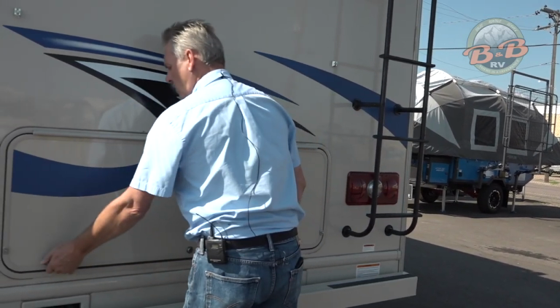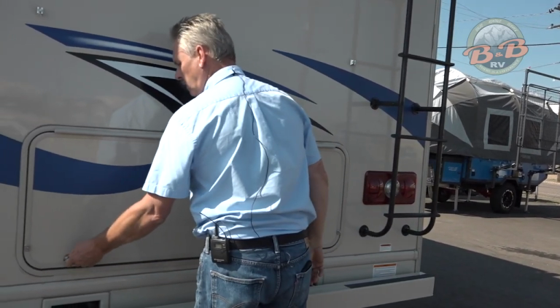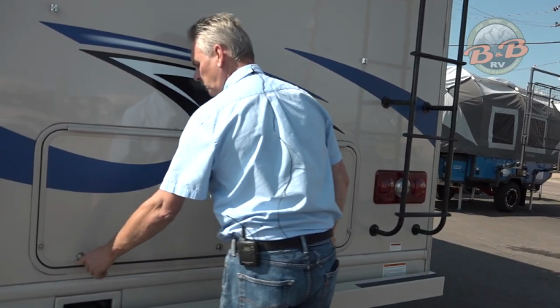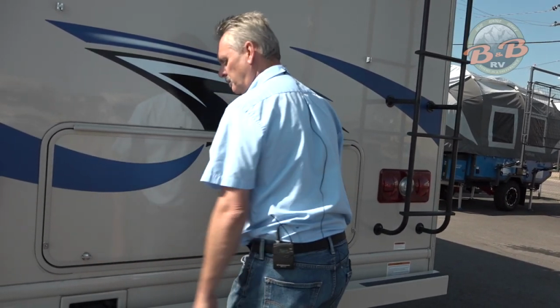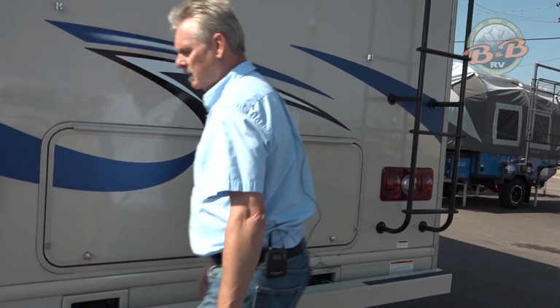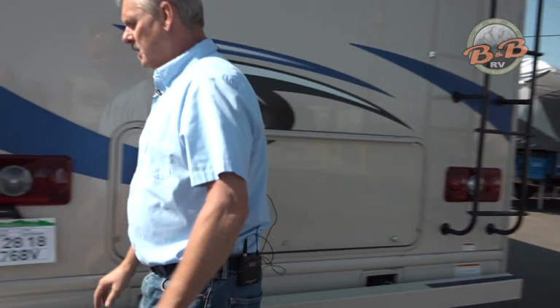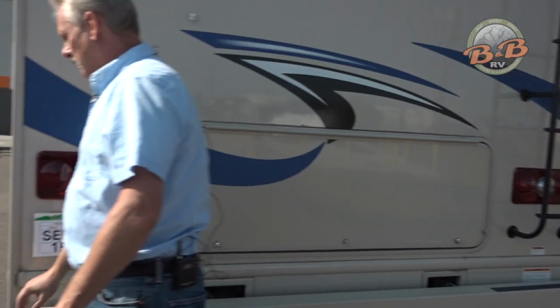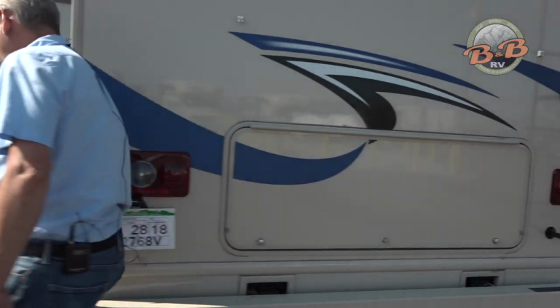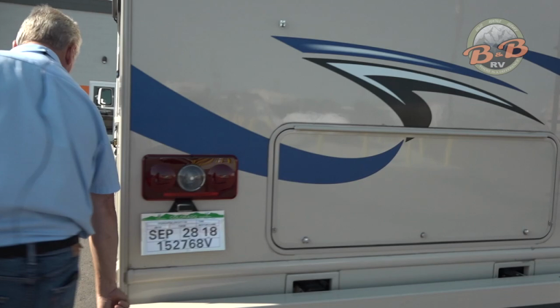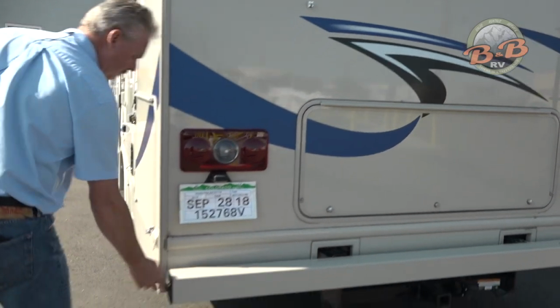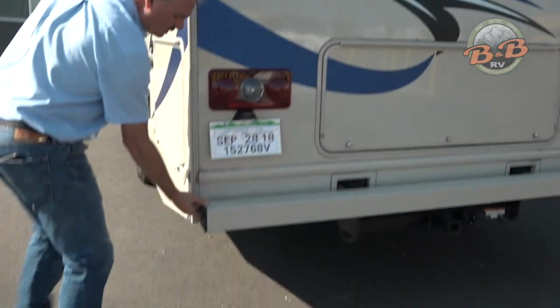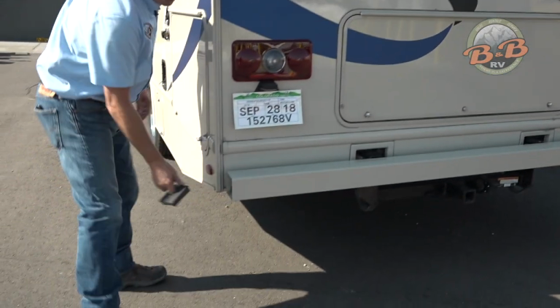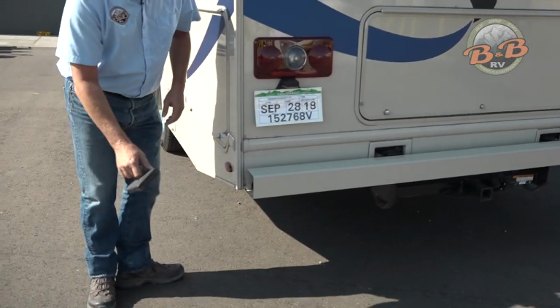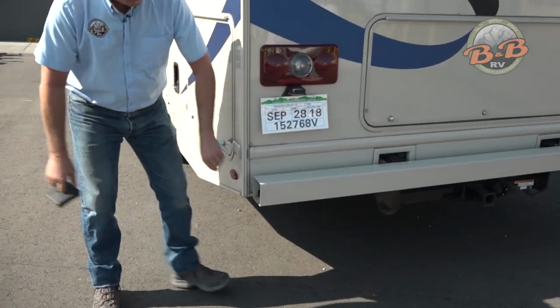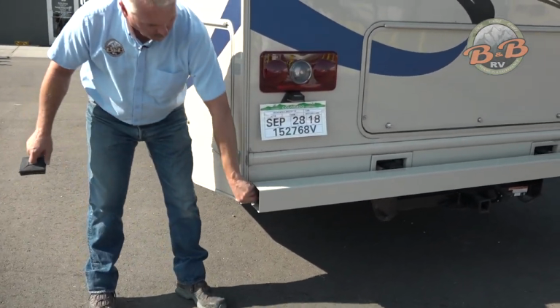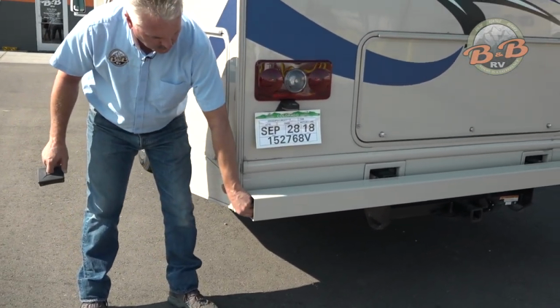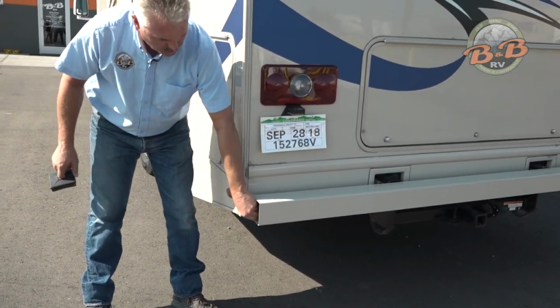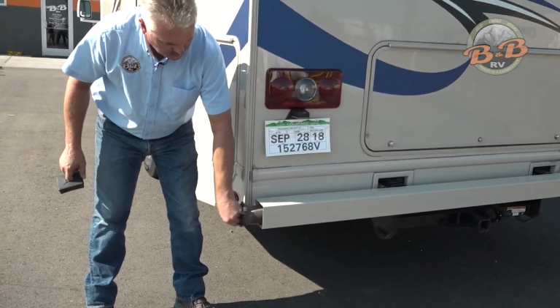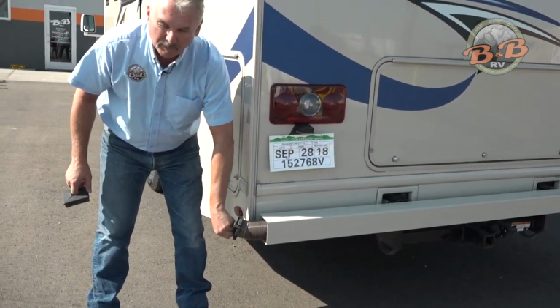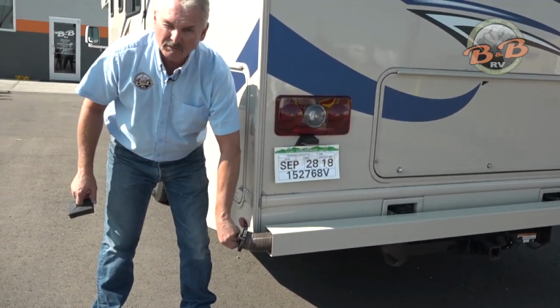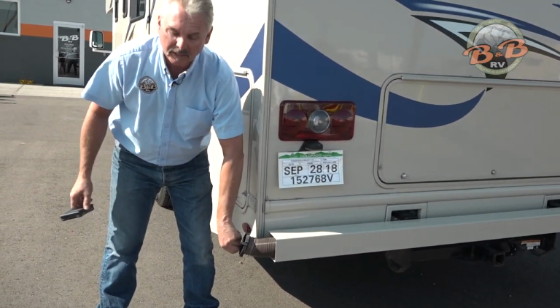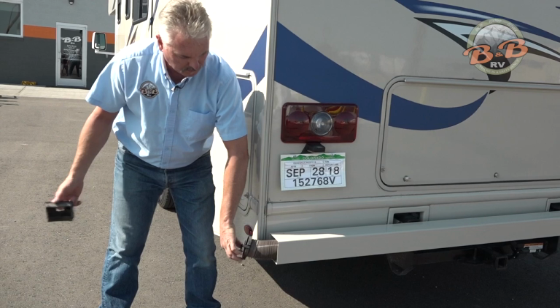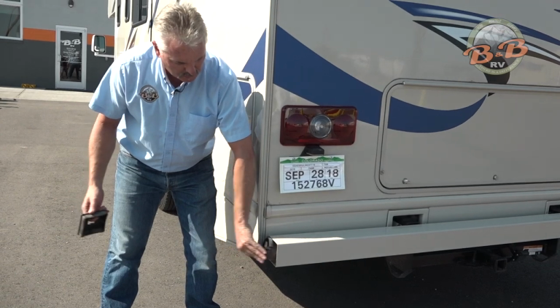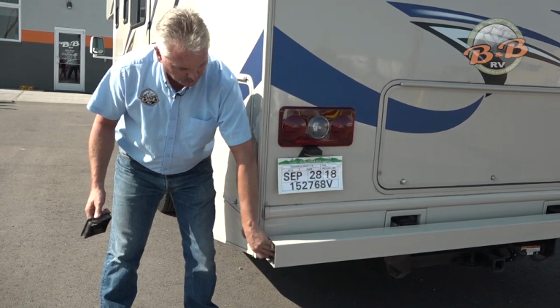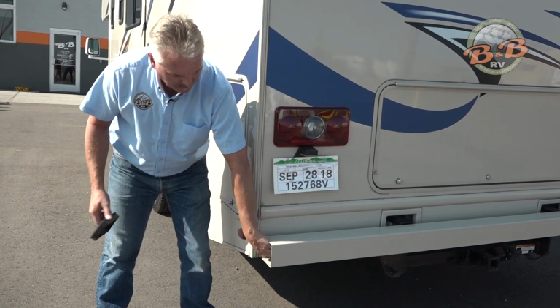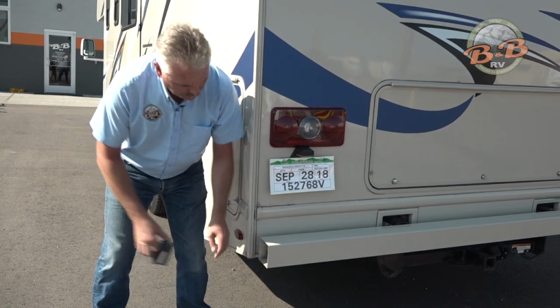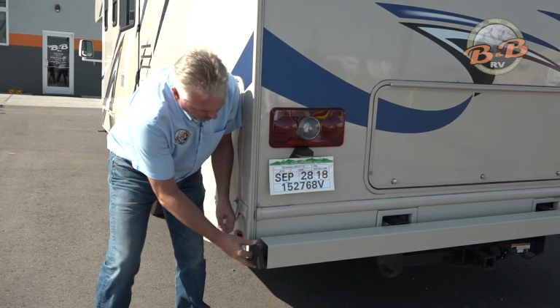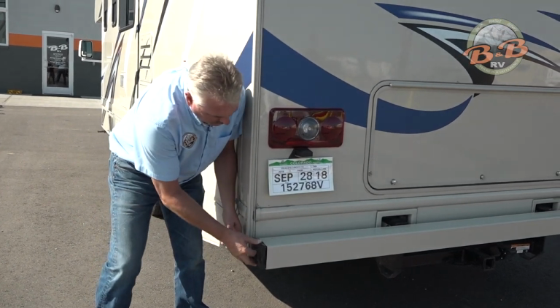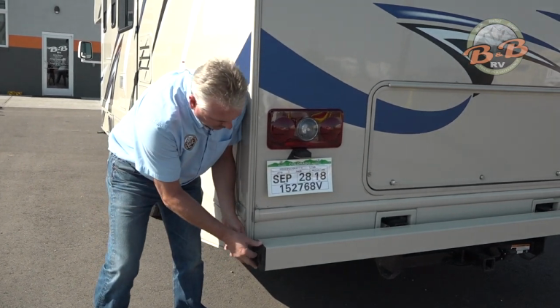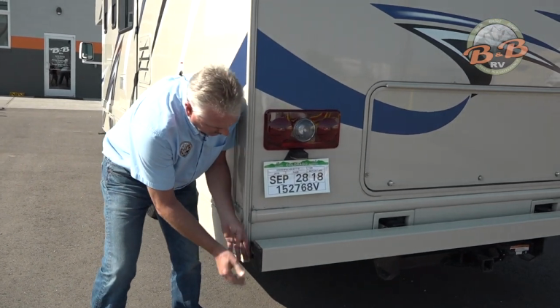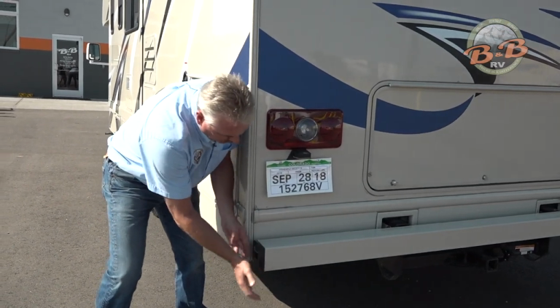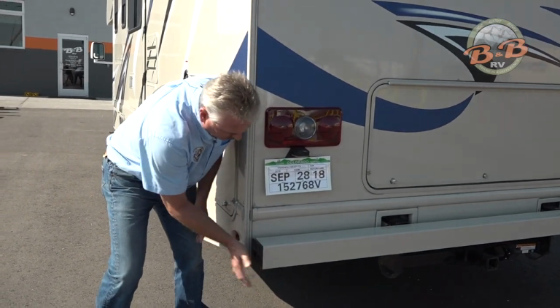We include the dump hose in the bumper — it just stores in the bumper. You just pull it out, use it, put it back in, and make sure you get the cap on all the way.